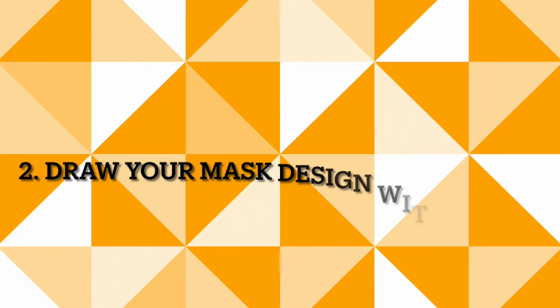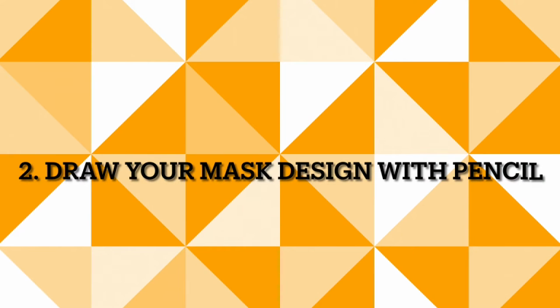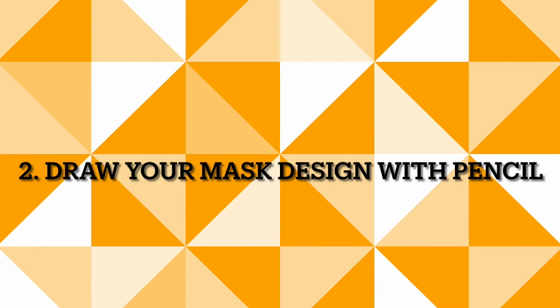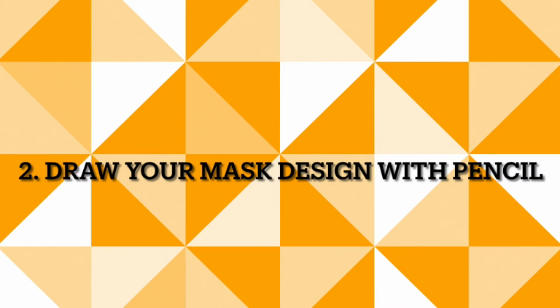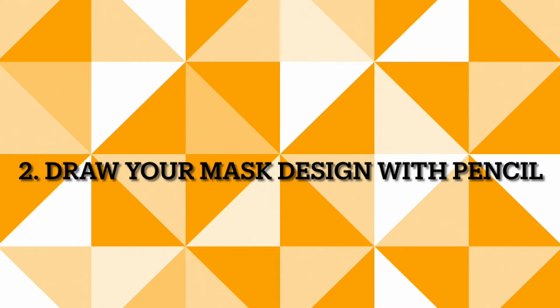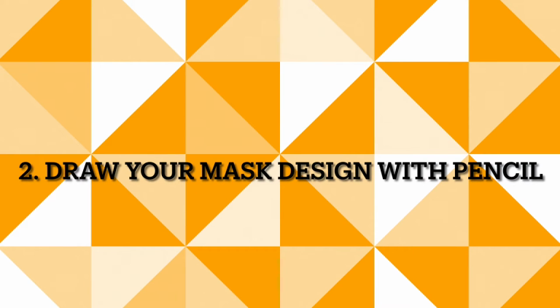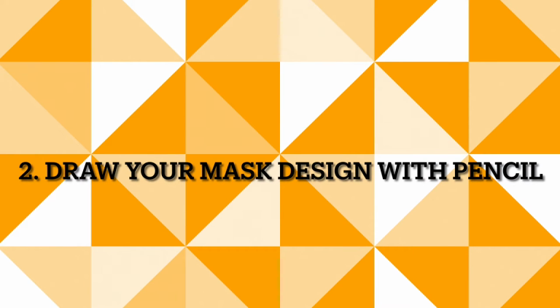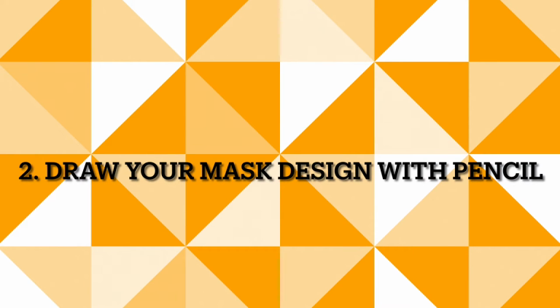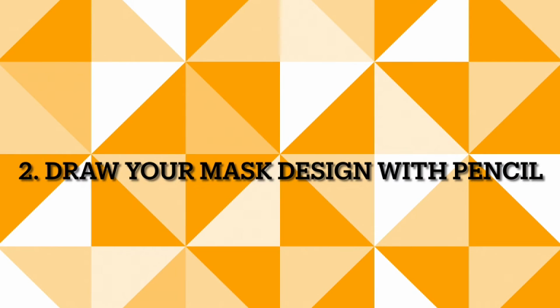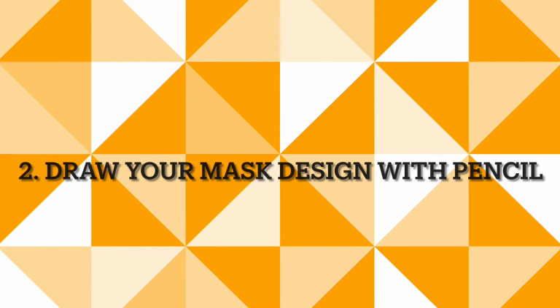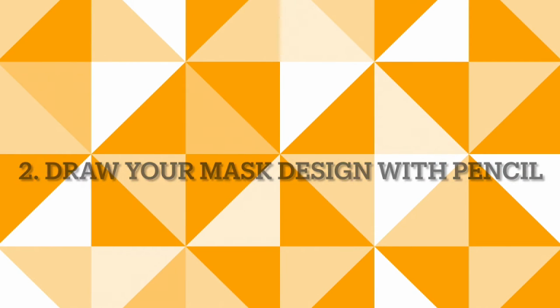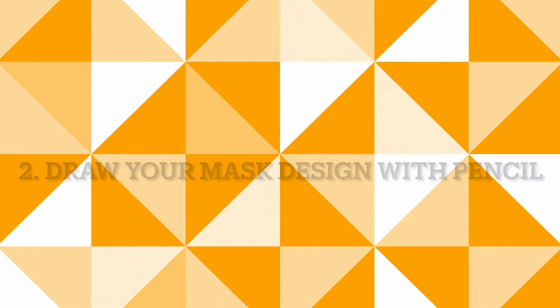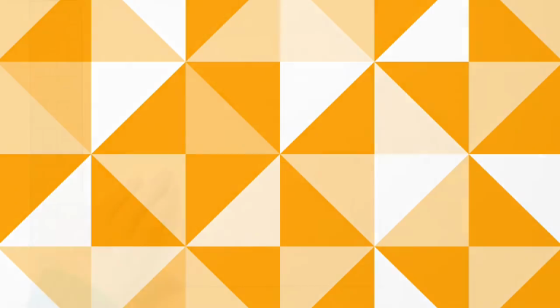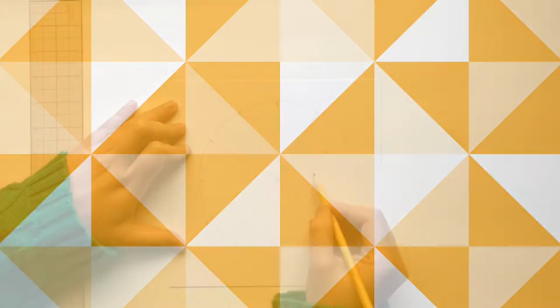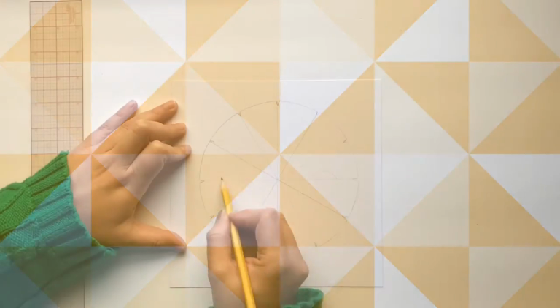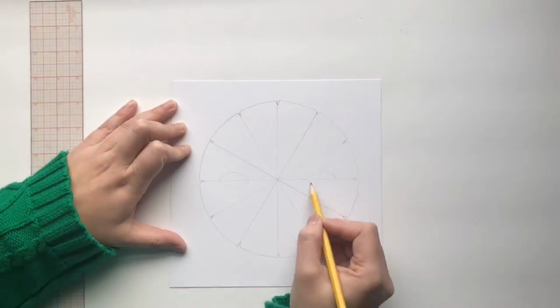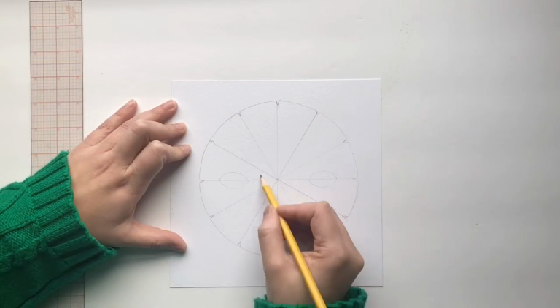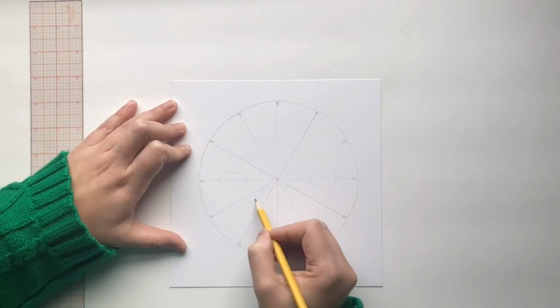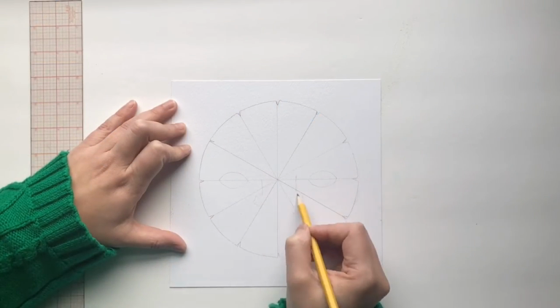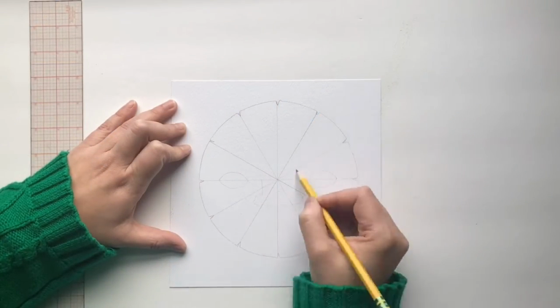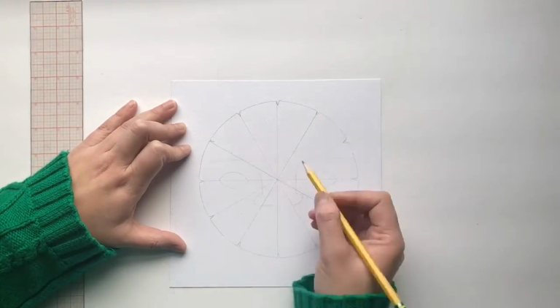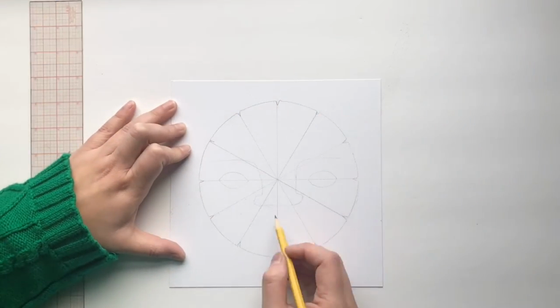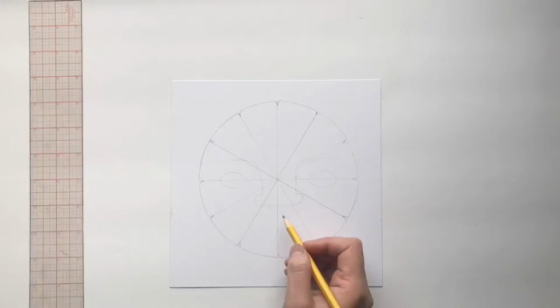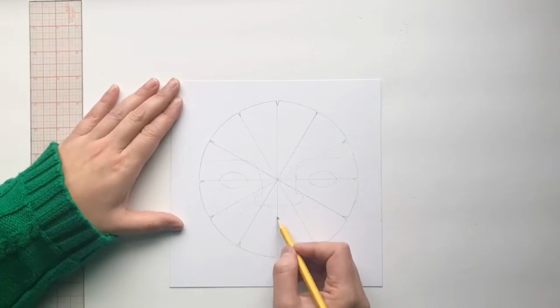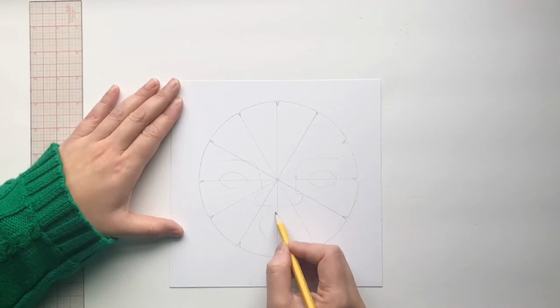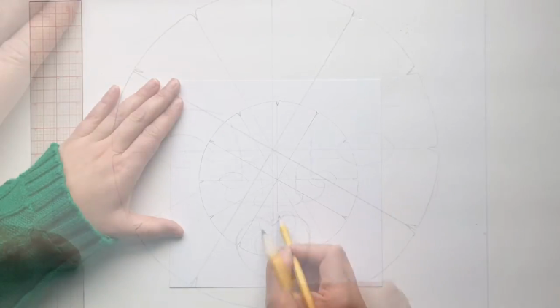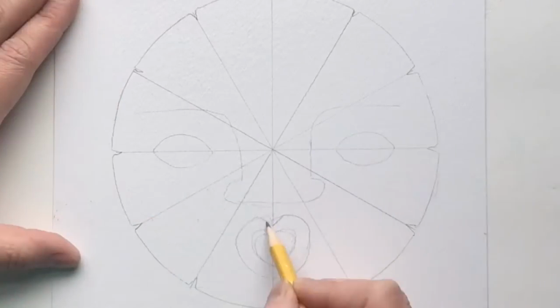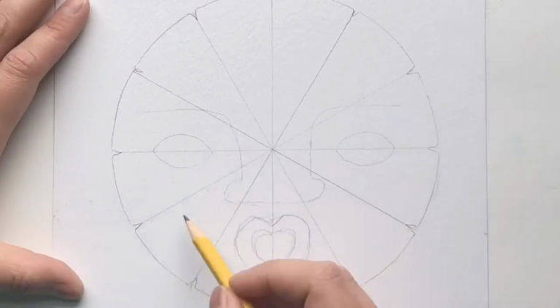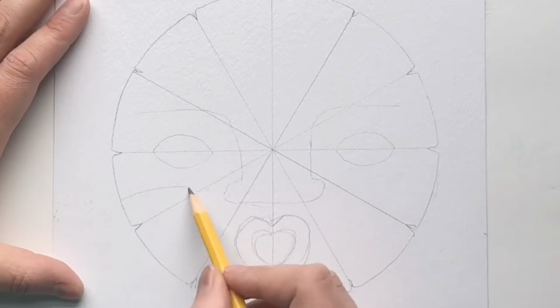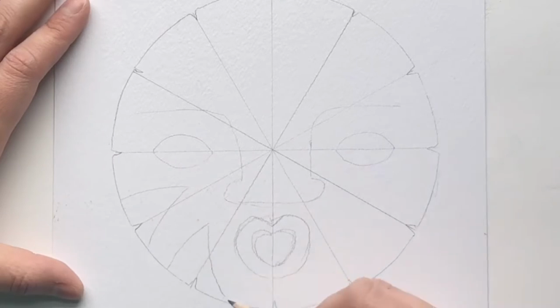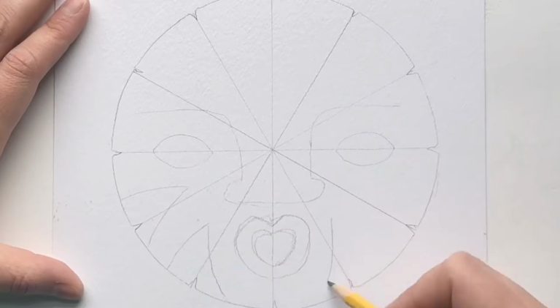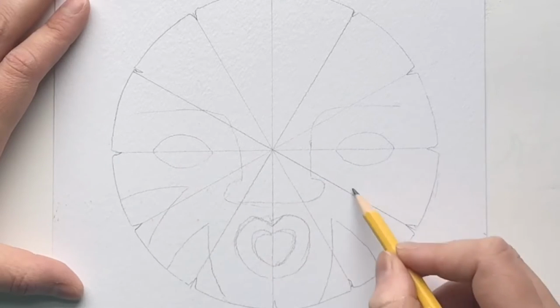Step two: draw your mask design with pencil. Use lines and shapes to design your mask, and remember to draw lightly.